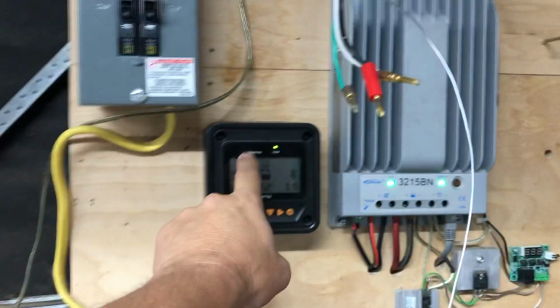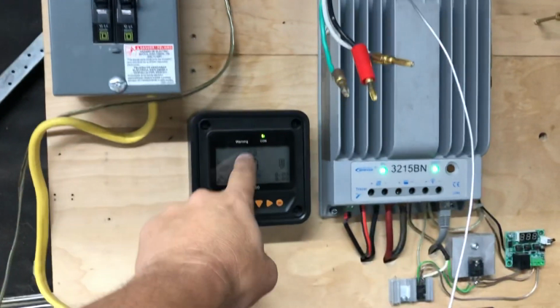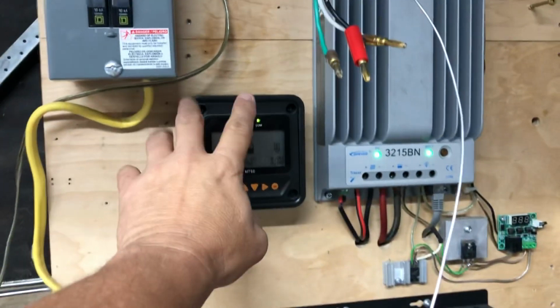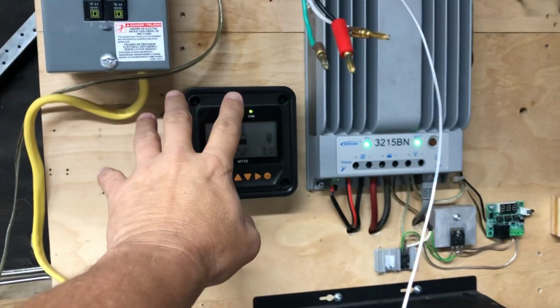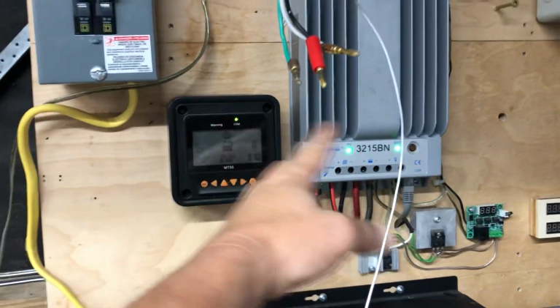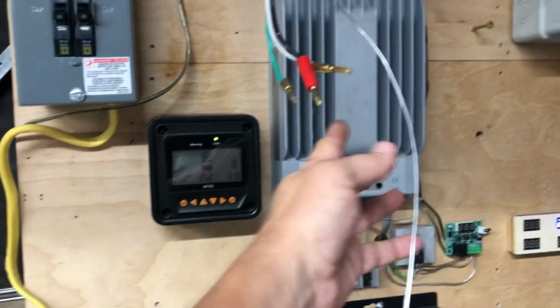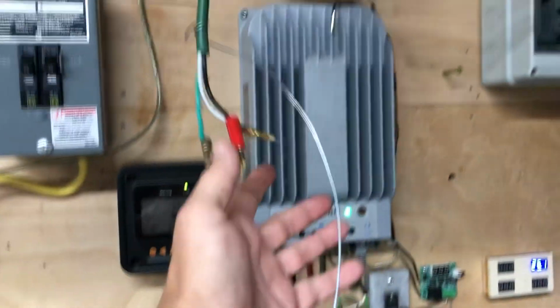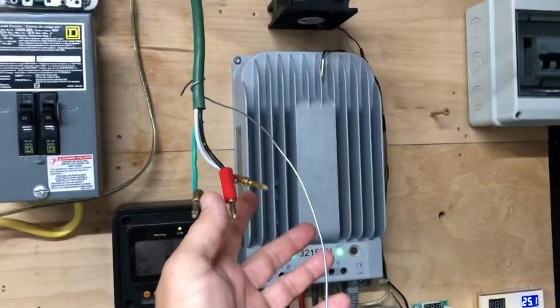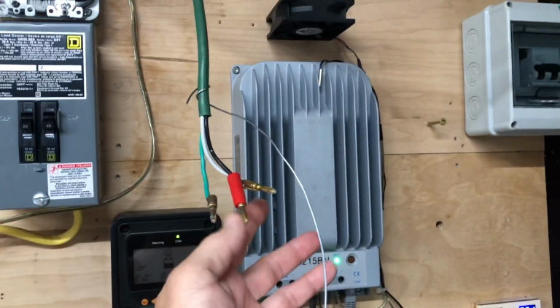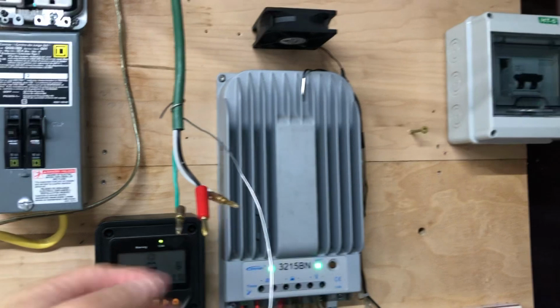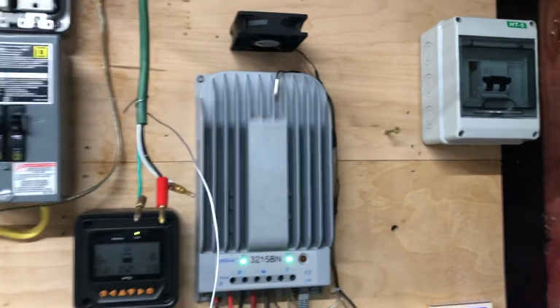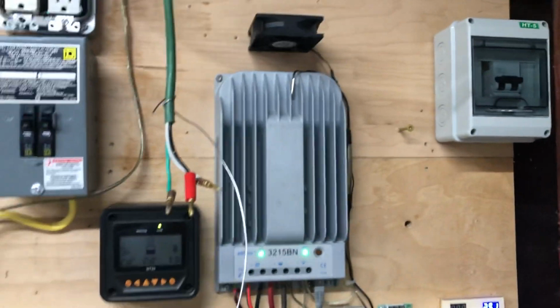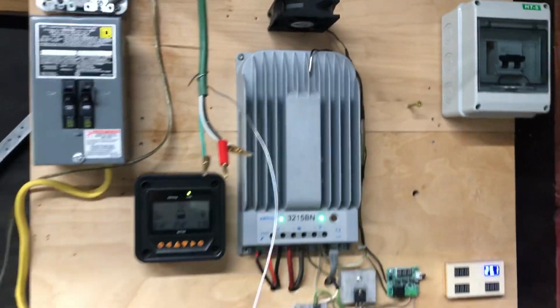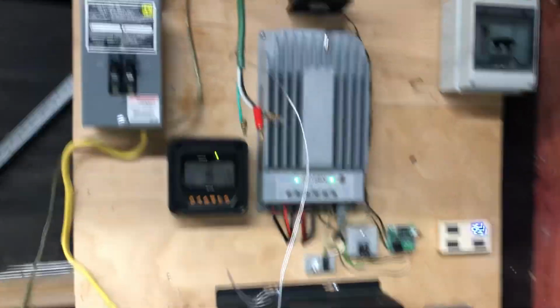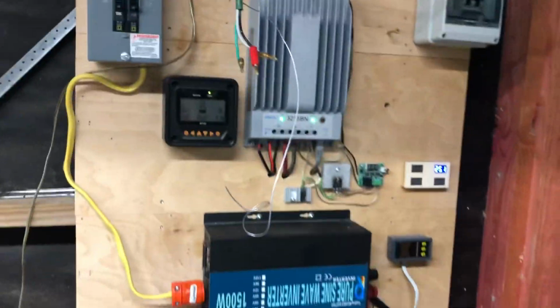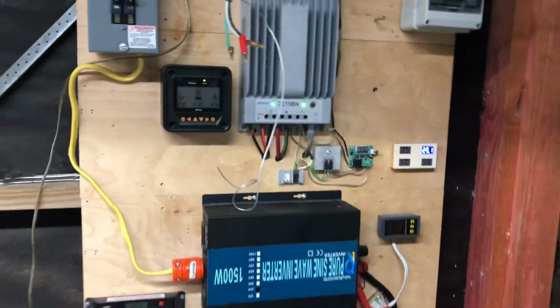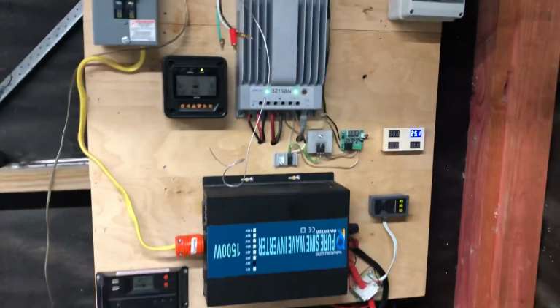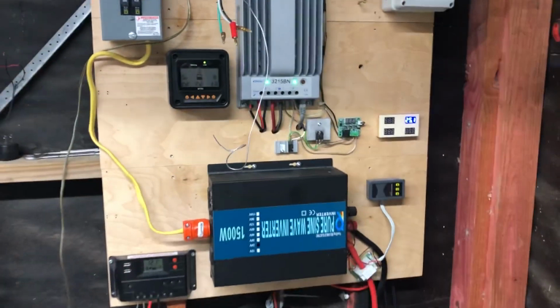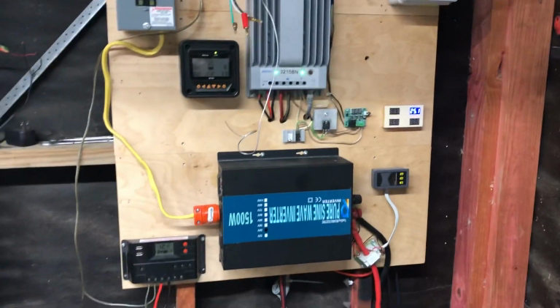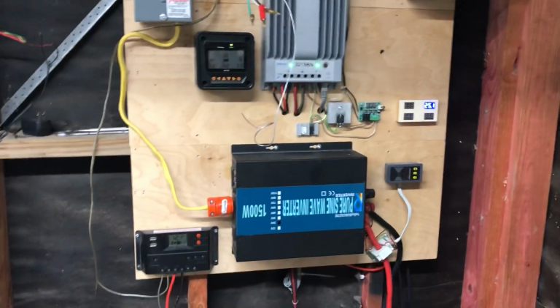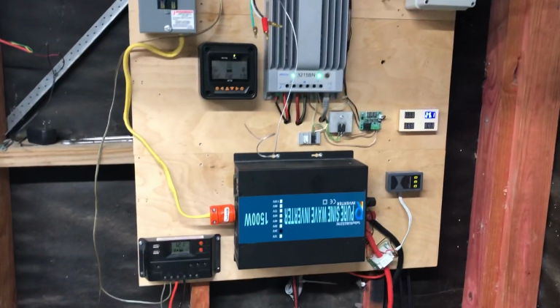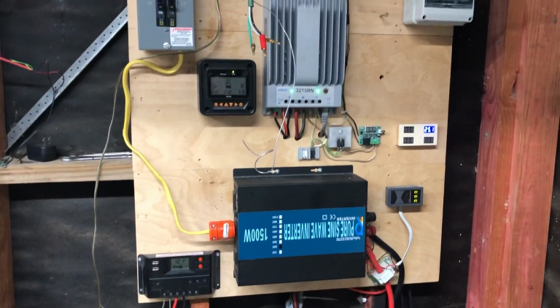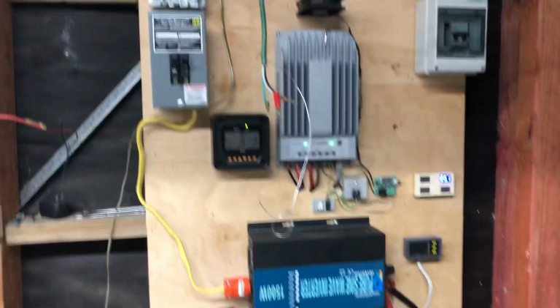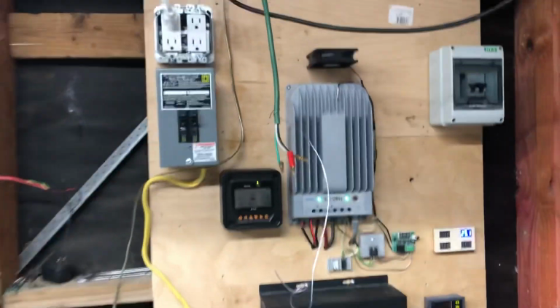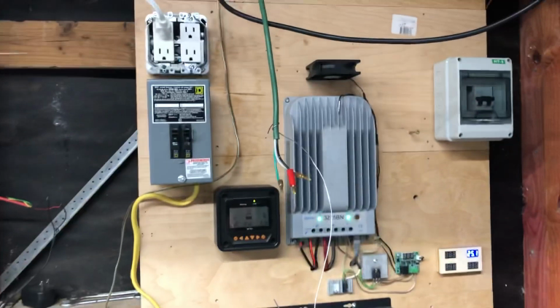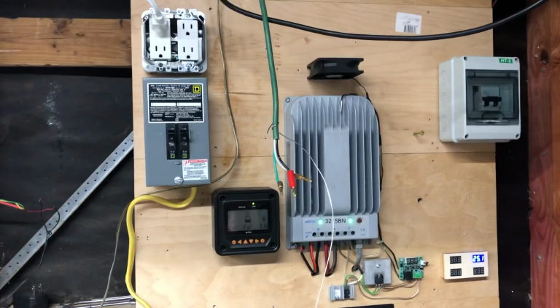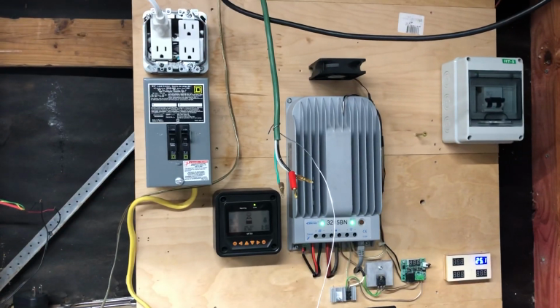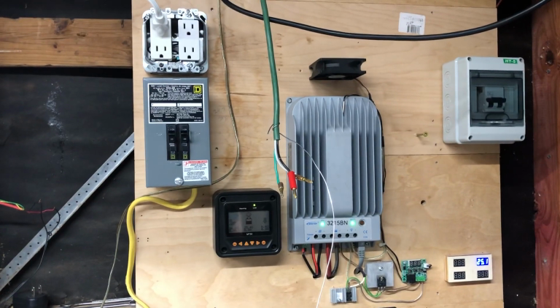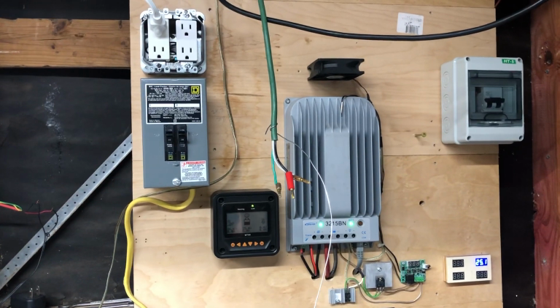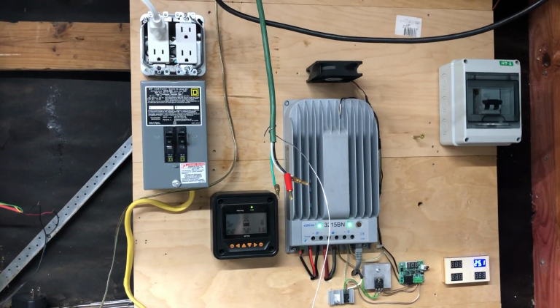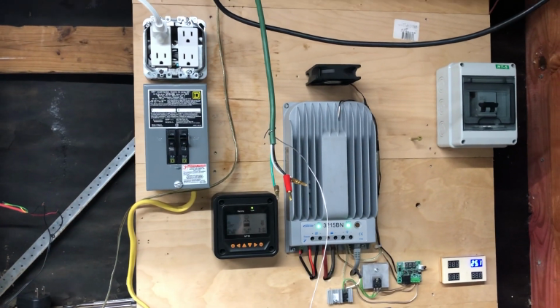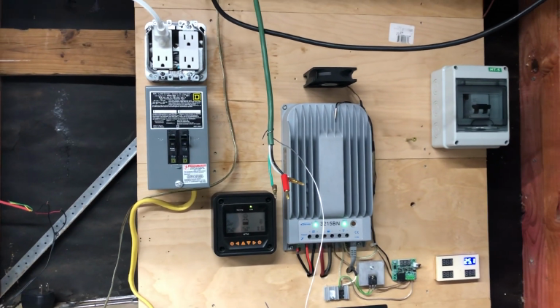It may not have done anything to the inverter itself, but it could have ruined the charge controller — and that would have been devastating, all over a freaking extension cord left out in the rain. Can you believe it?